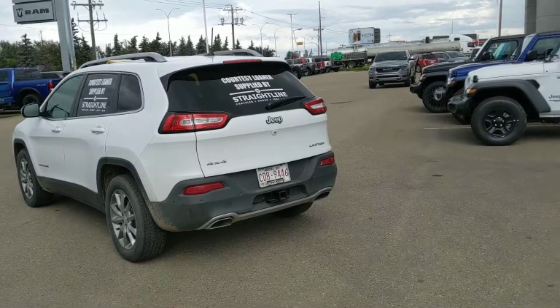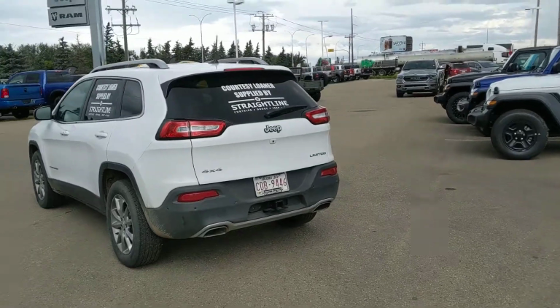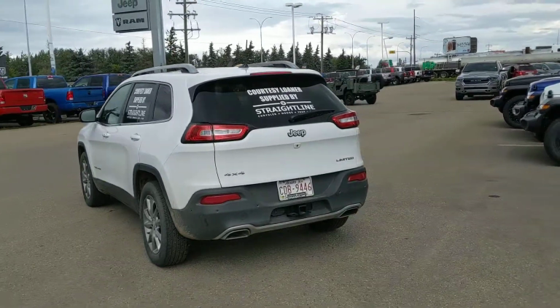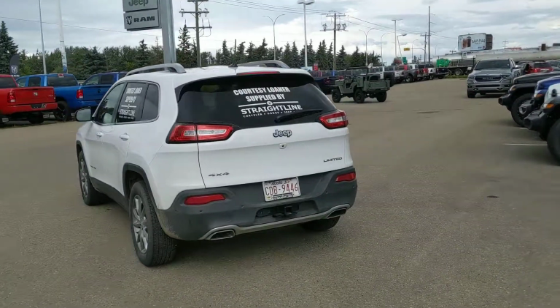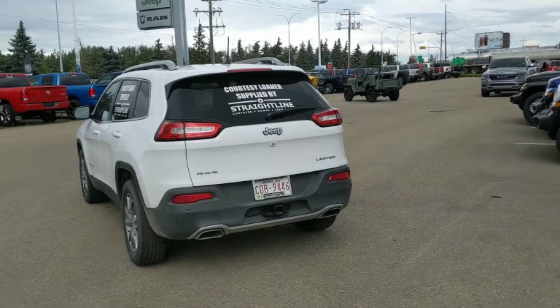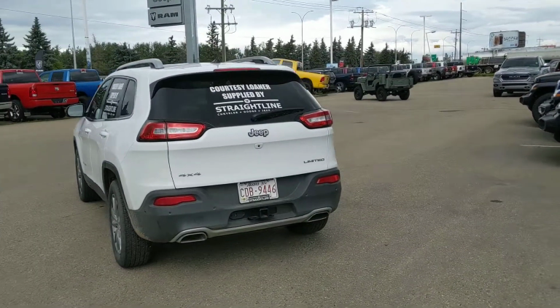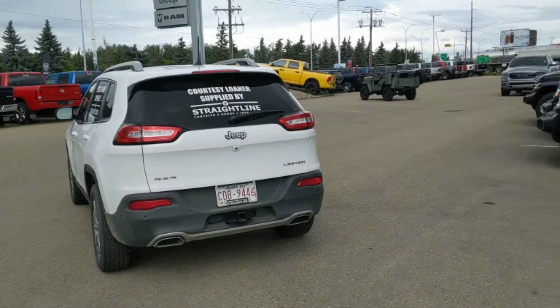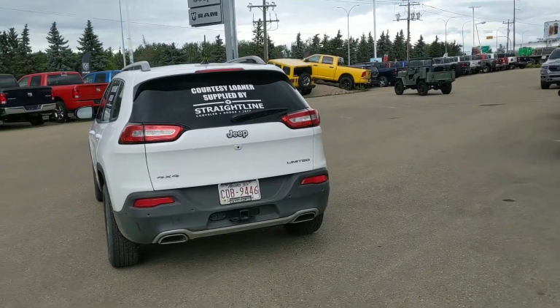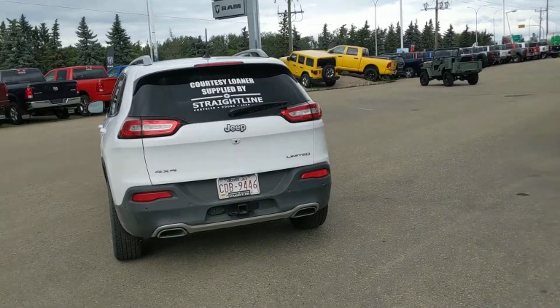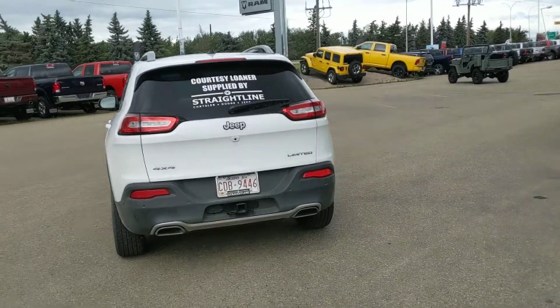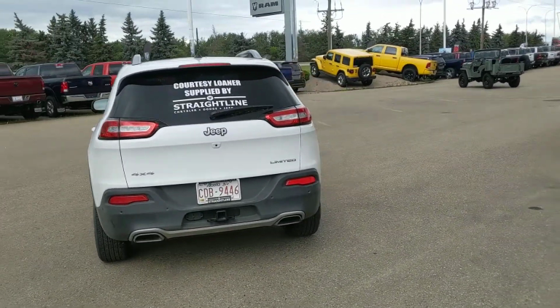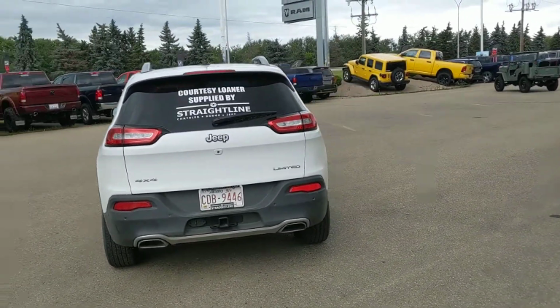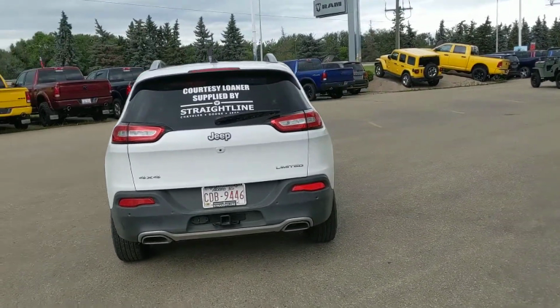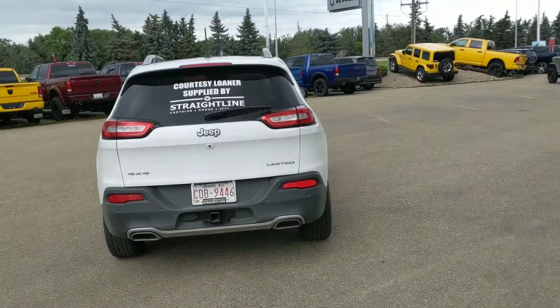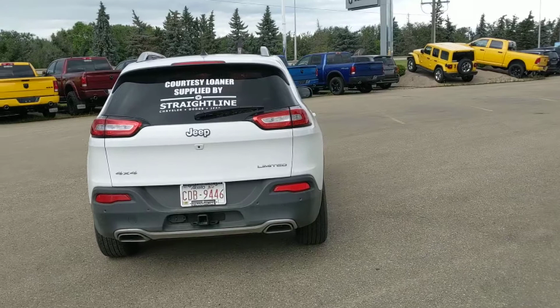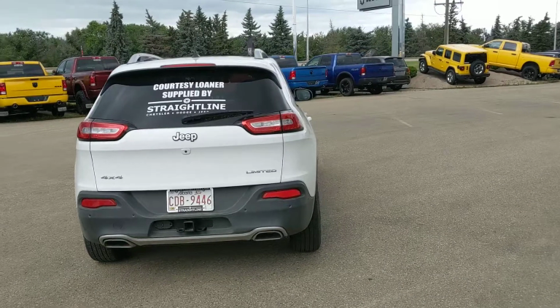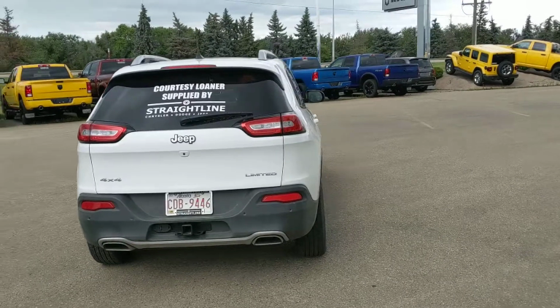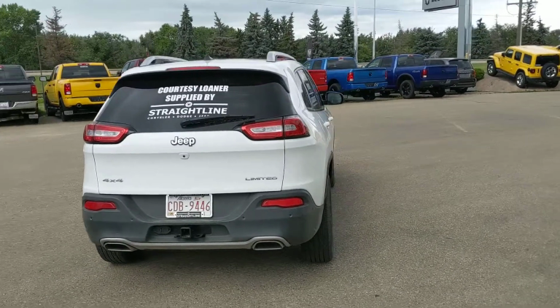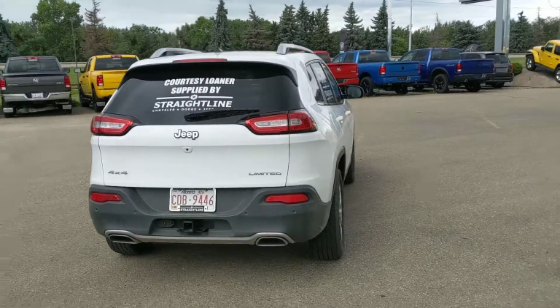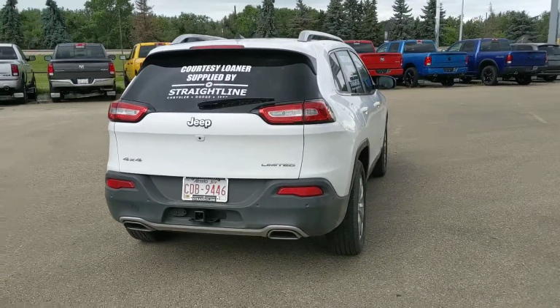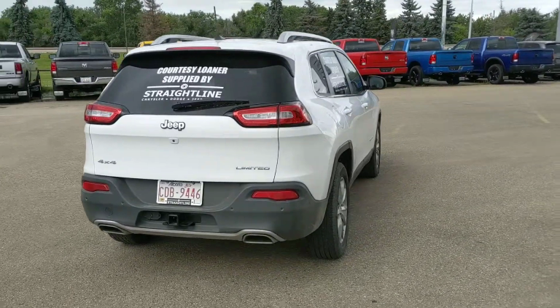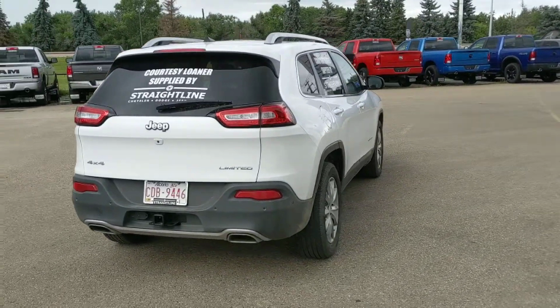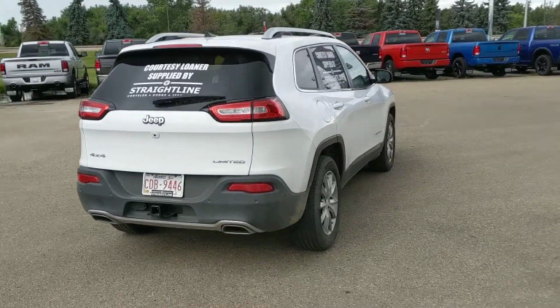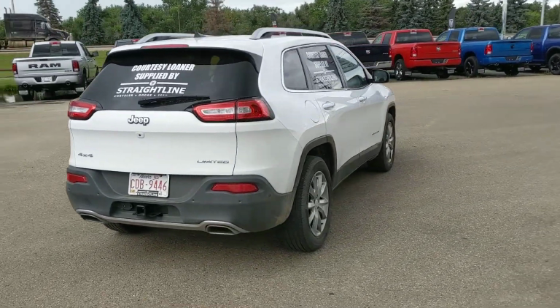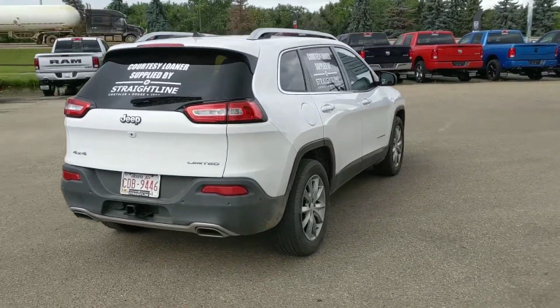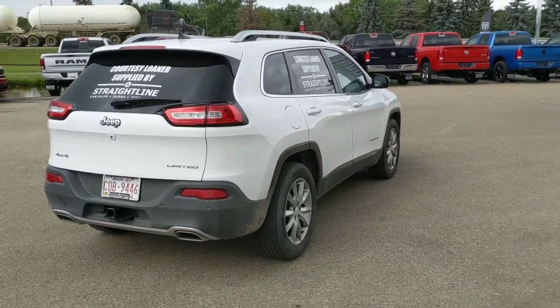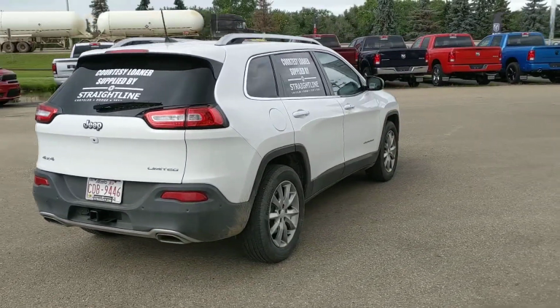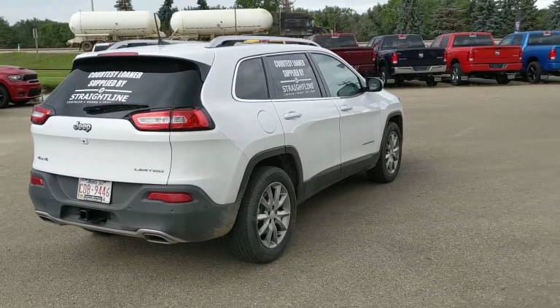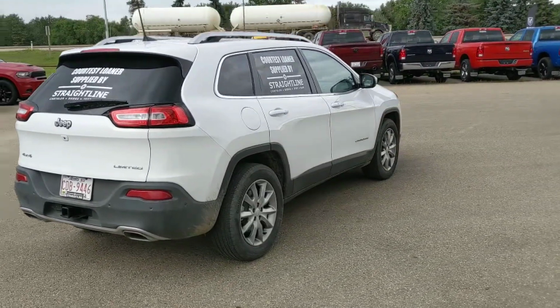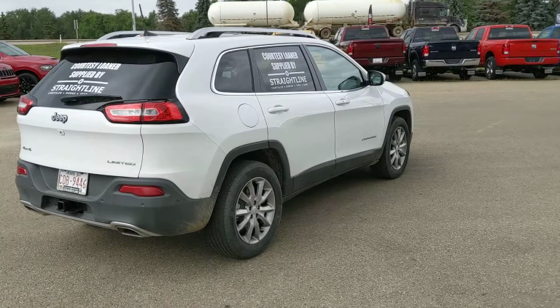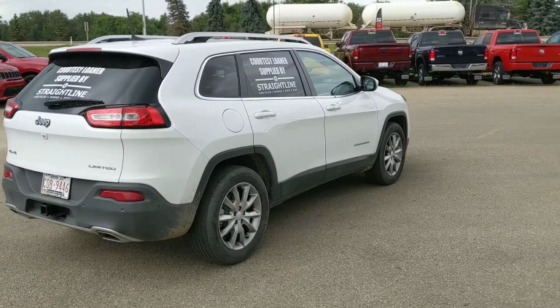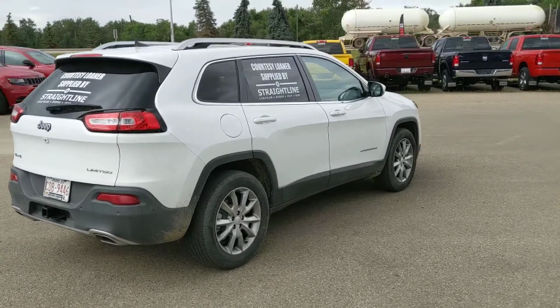This is one of our courtesy units, so it is very low kilometers with only about 4,000 kilometers on it. Still like new, but discounted like a pre-owned vehicle.